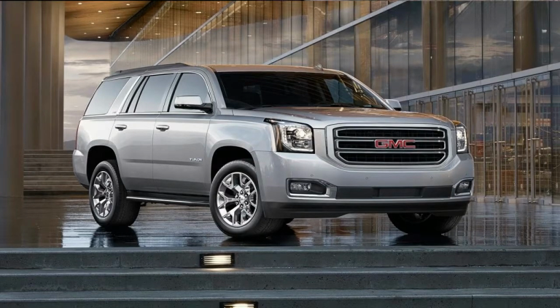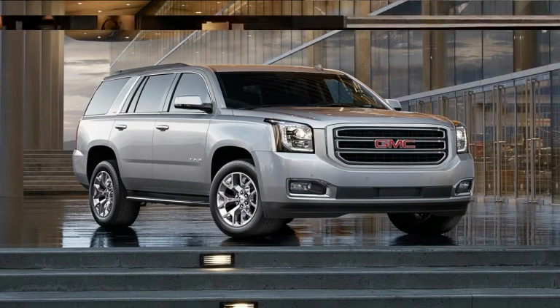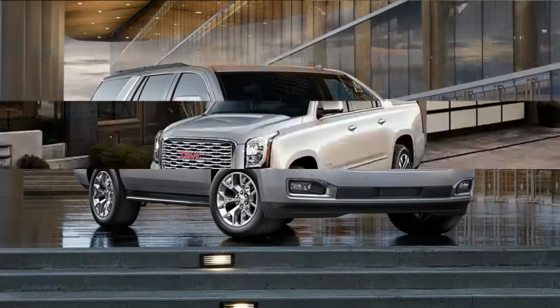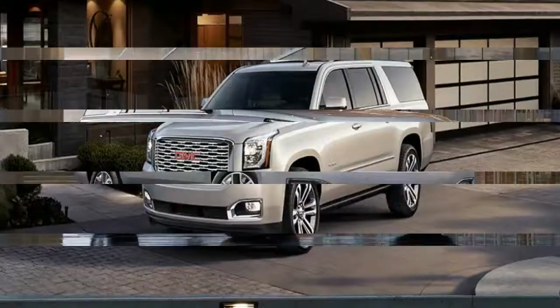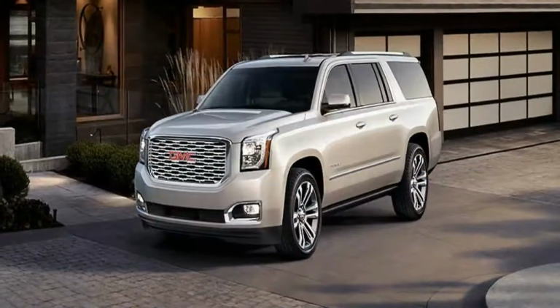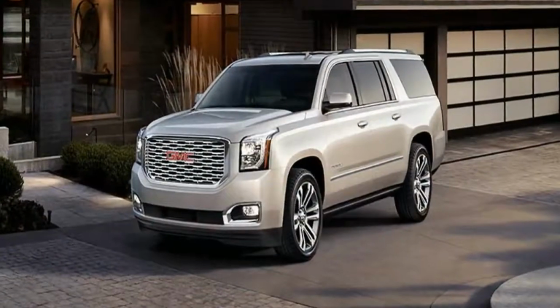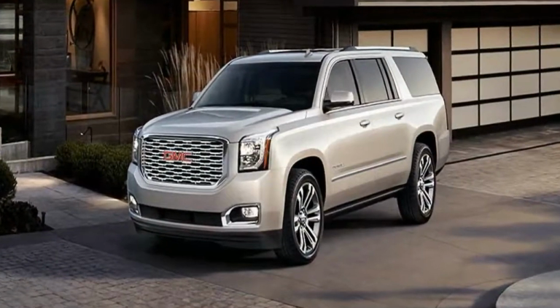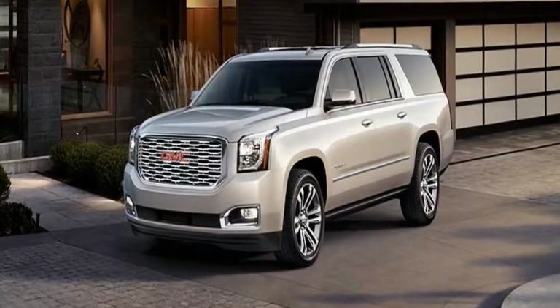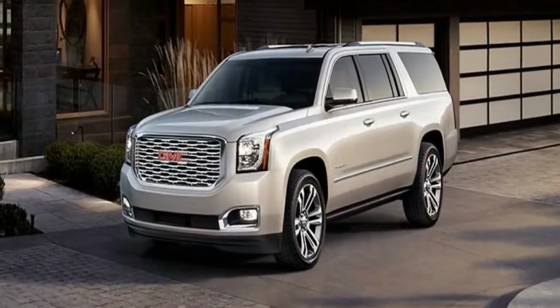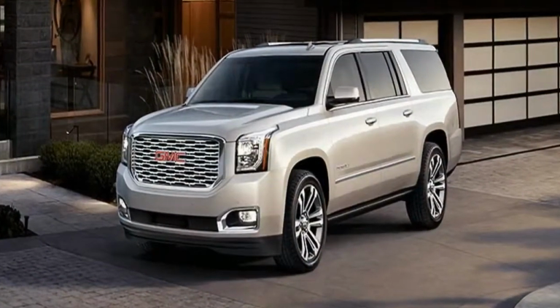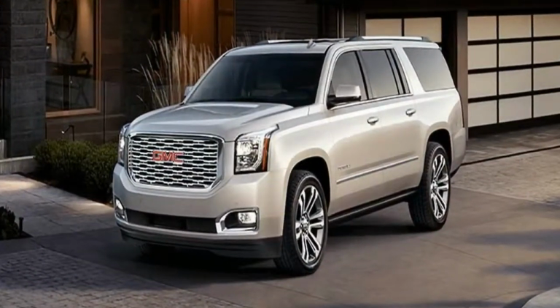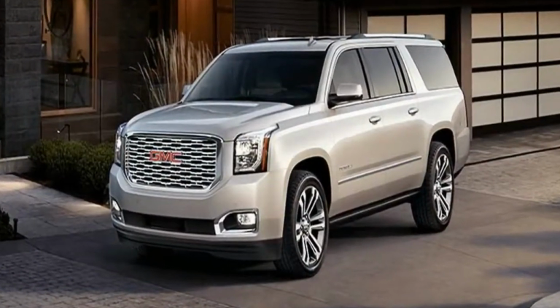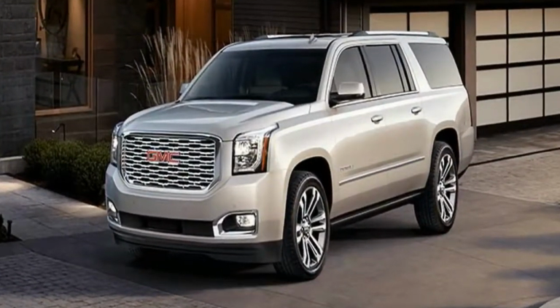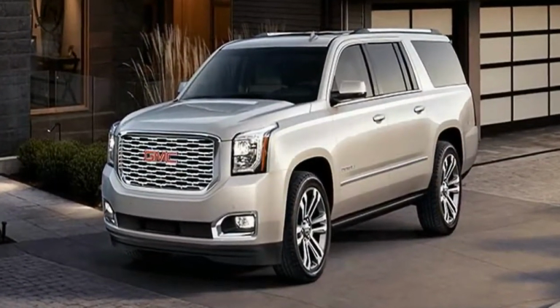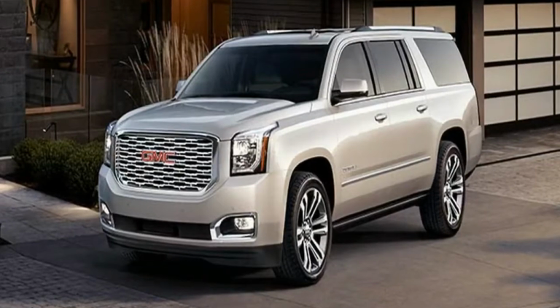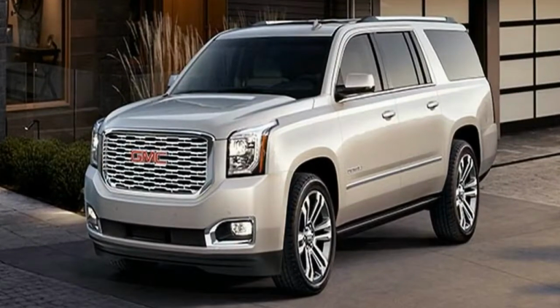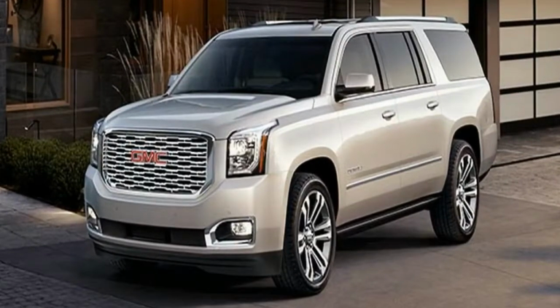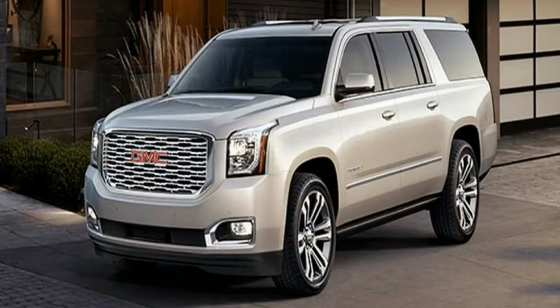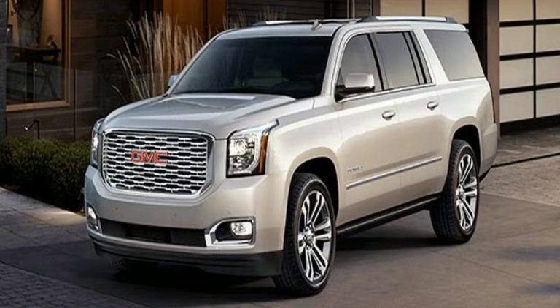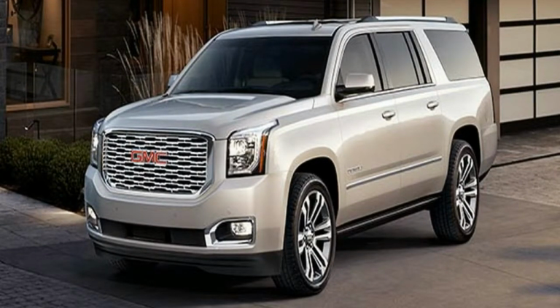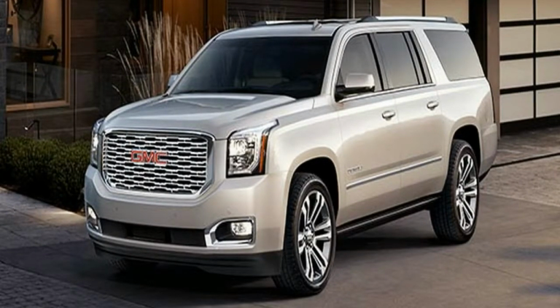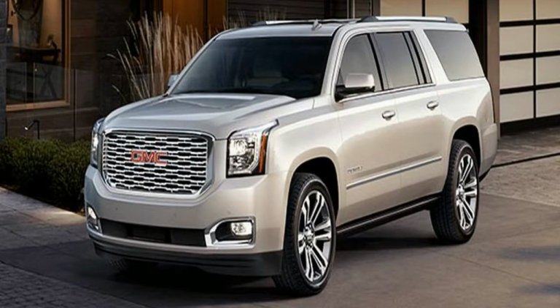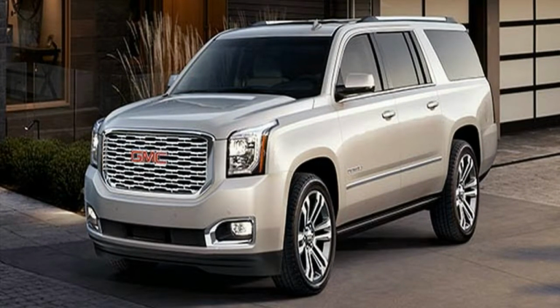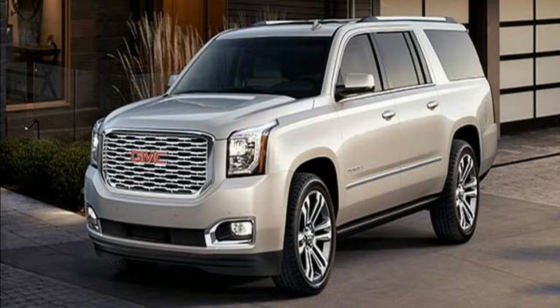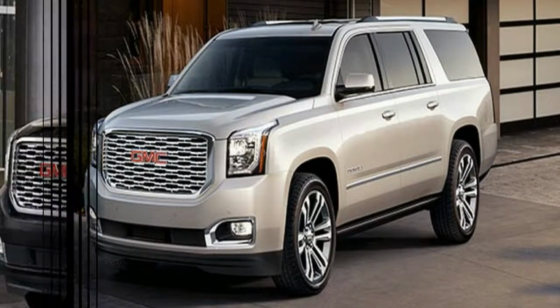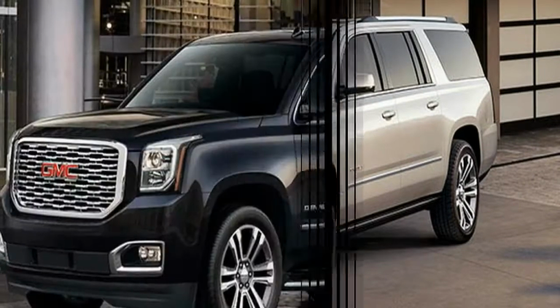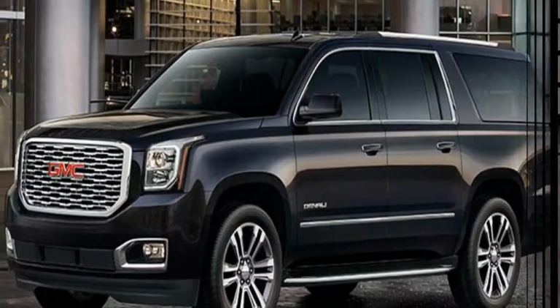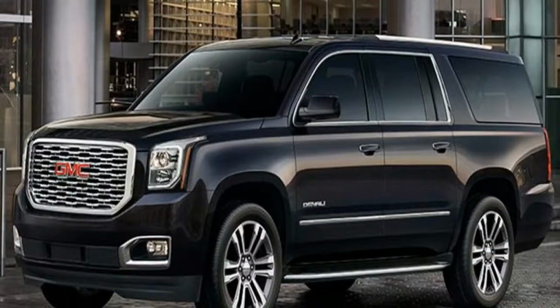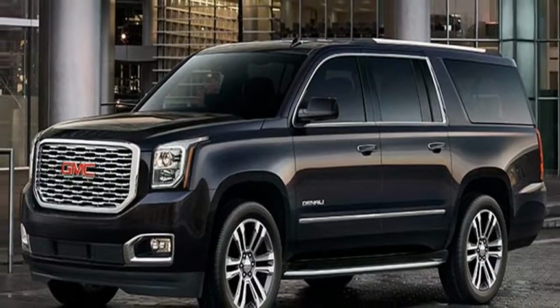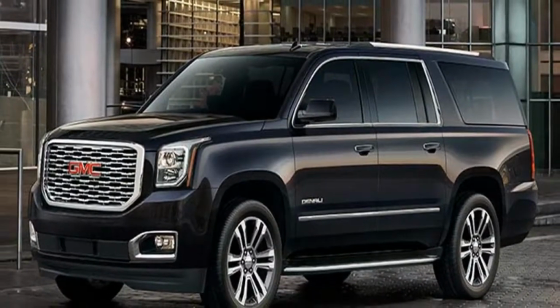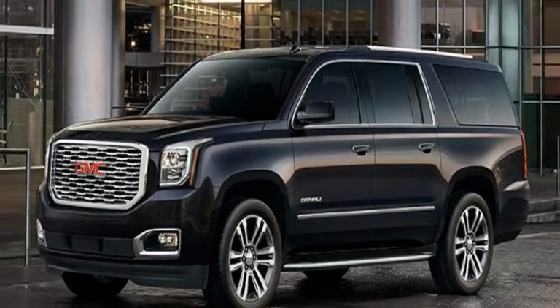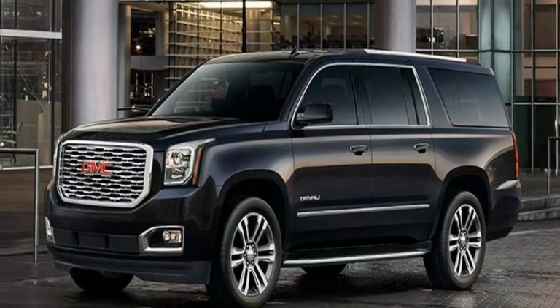The more powerful Yukon Denali is rated at 14 city and 23 highway miles per gallon with rear-wheel-drive, or 14 city and 22 highway miles per gallon with 4-wheel-drive.